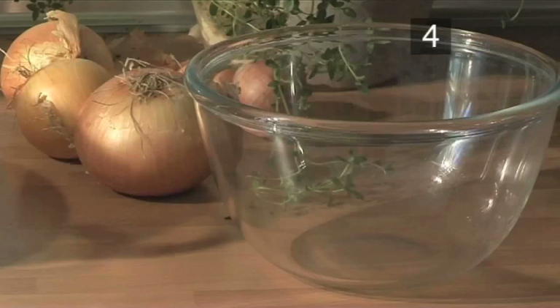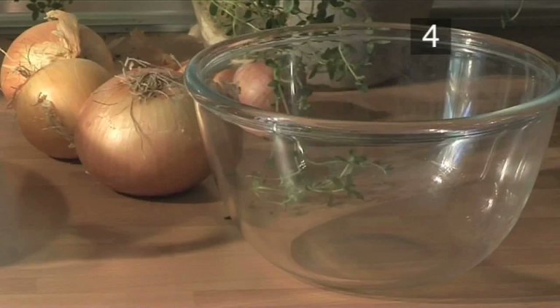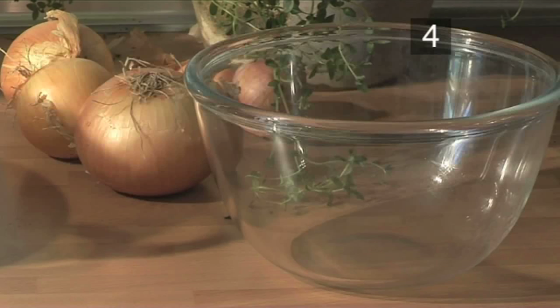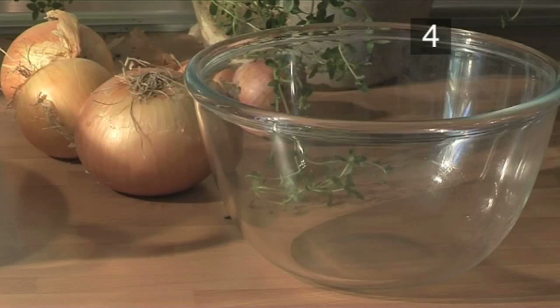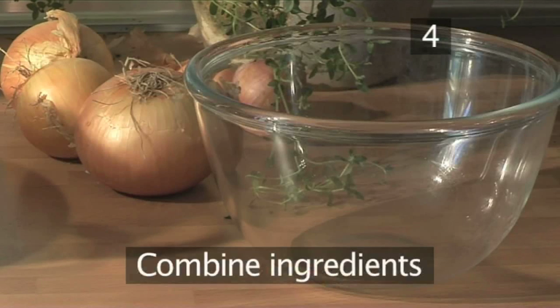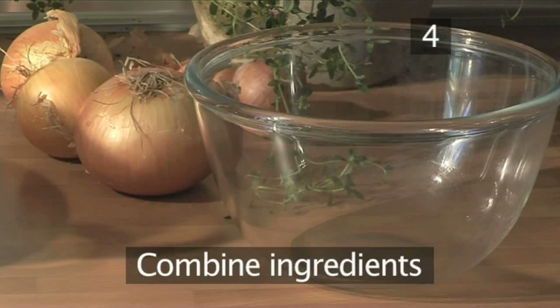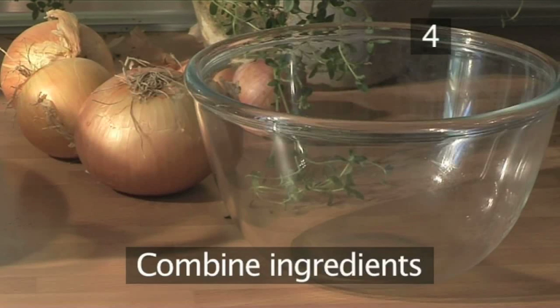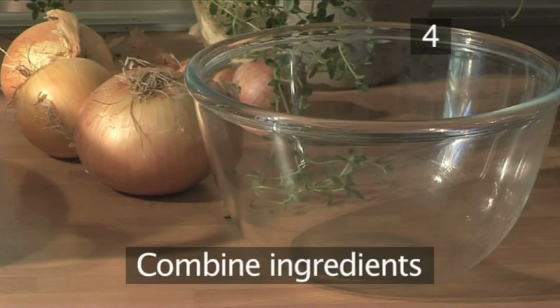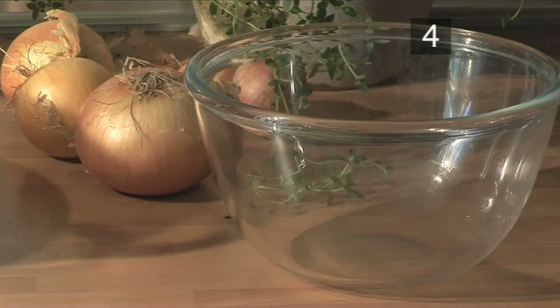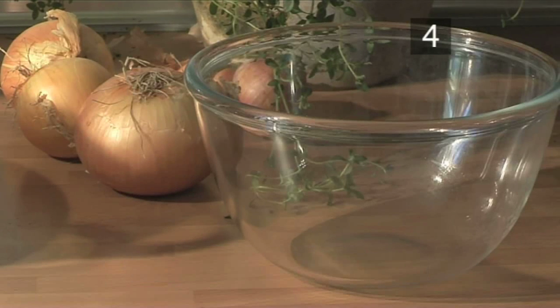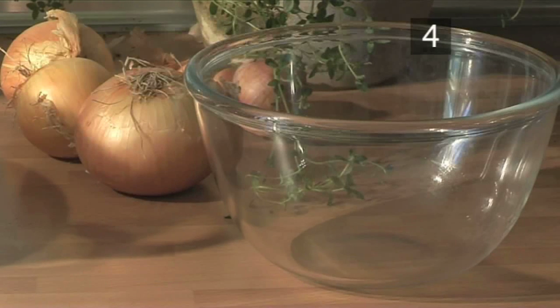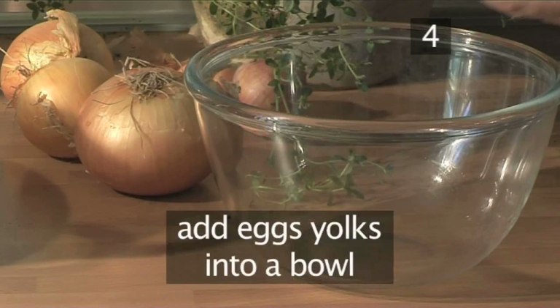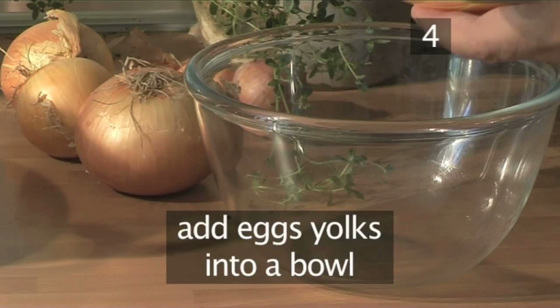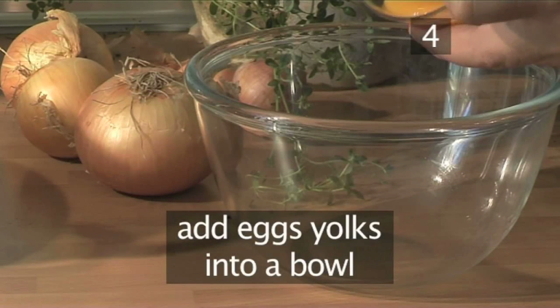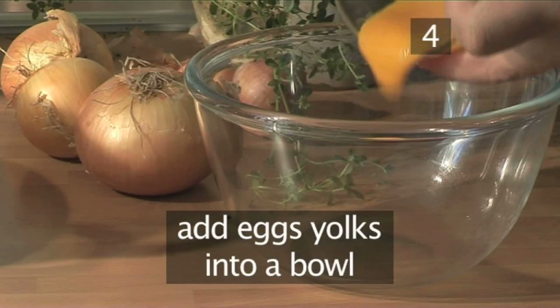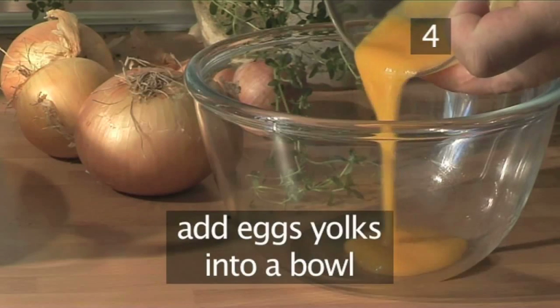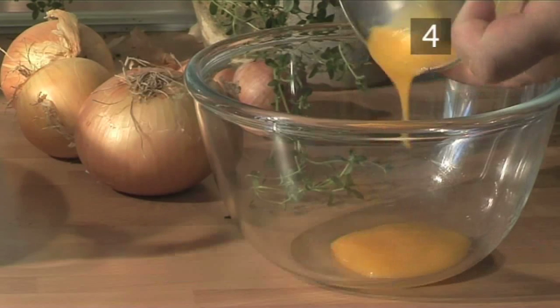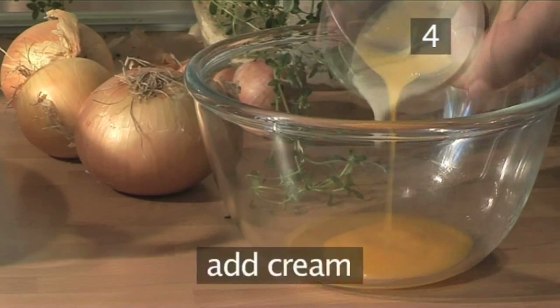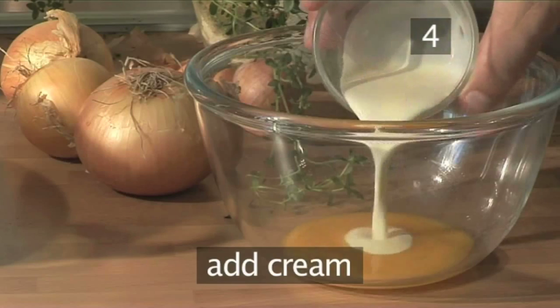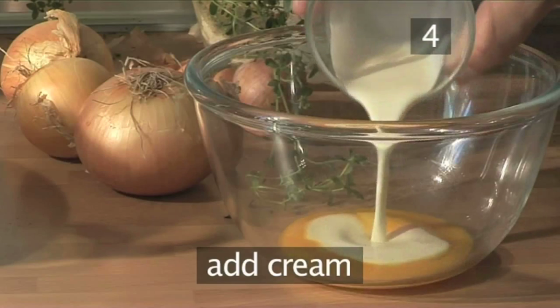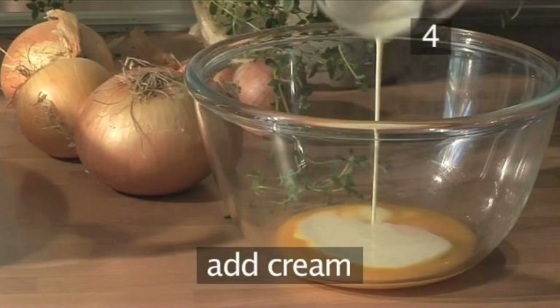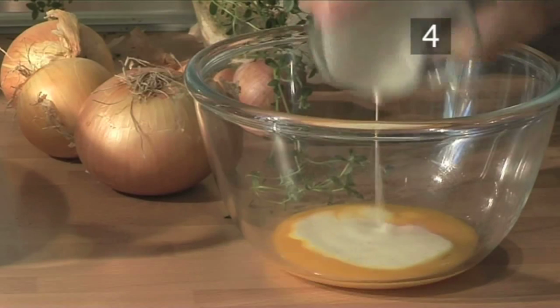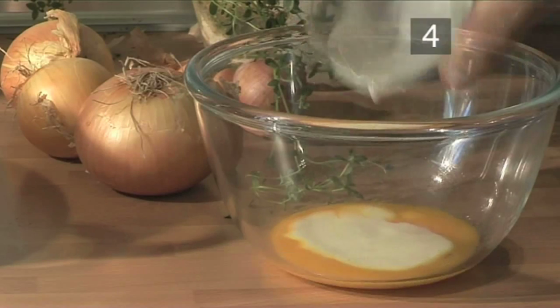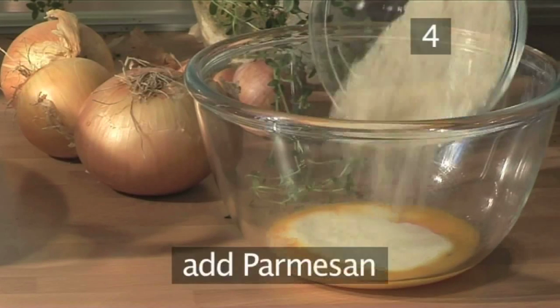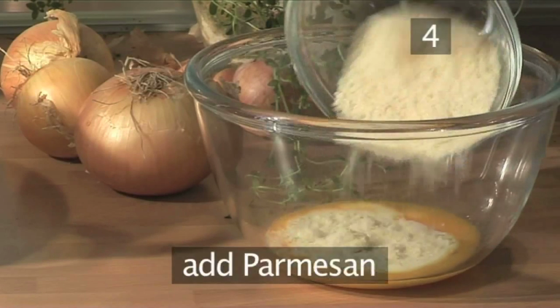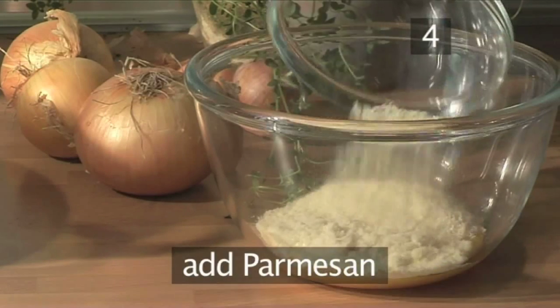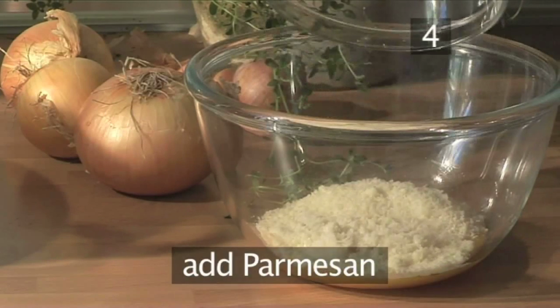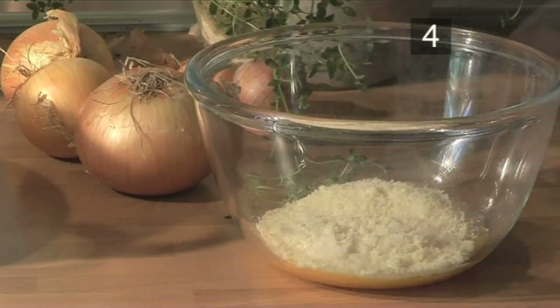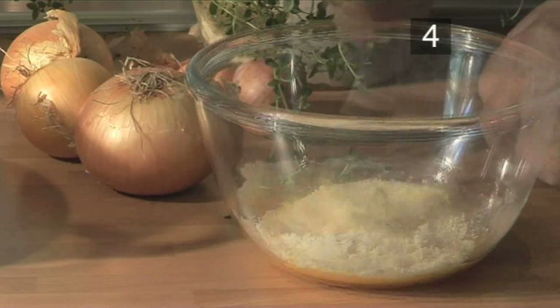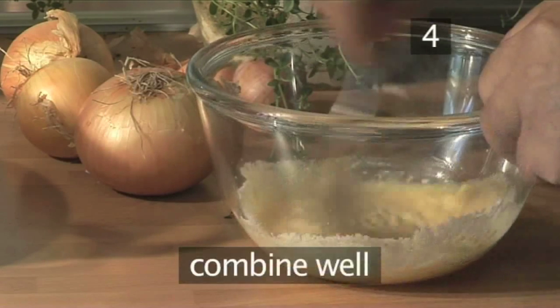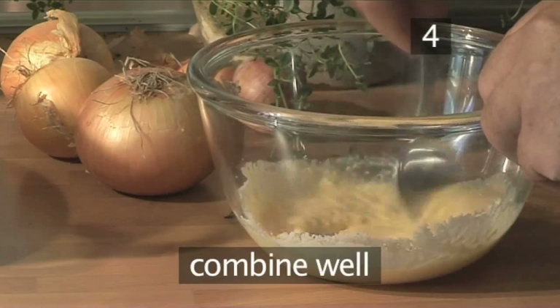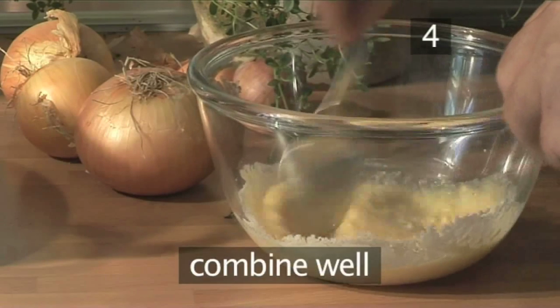Step 4. Combine the ingredients. Place the egg yolks into a bowl, then the cream, the parmesan cheese, and combine it all together.